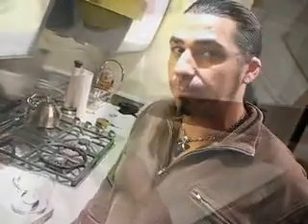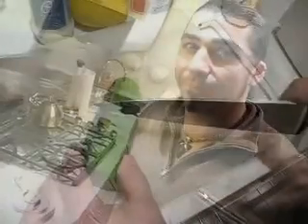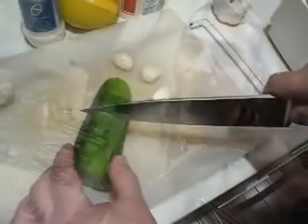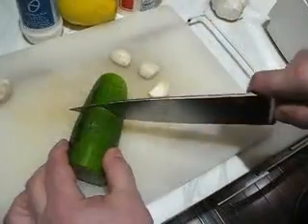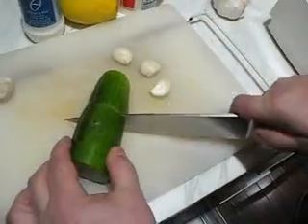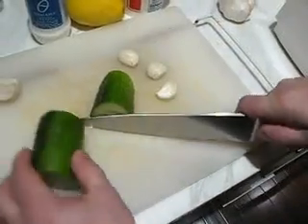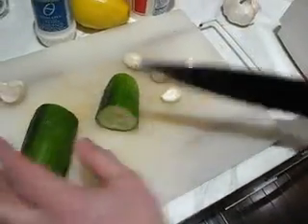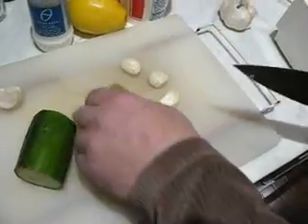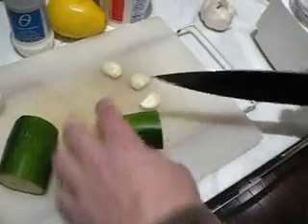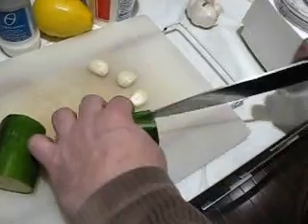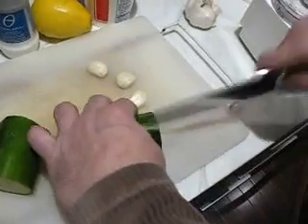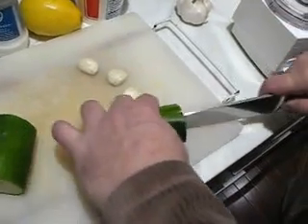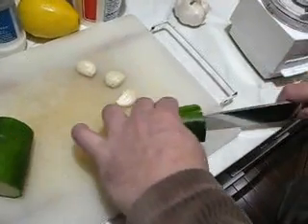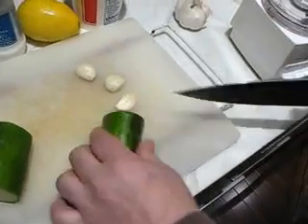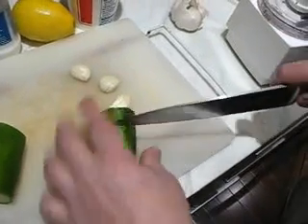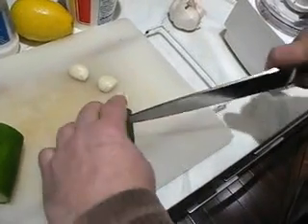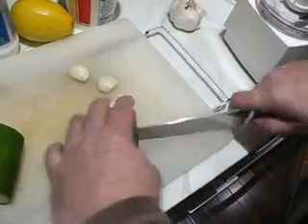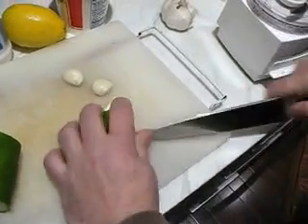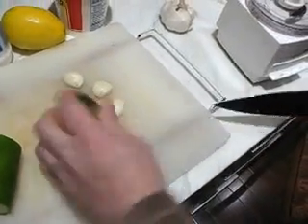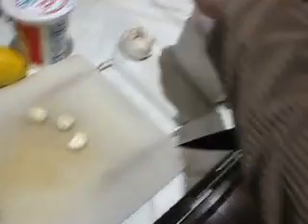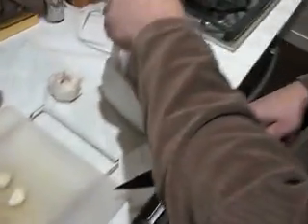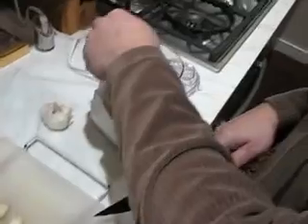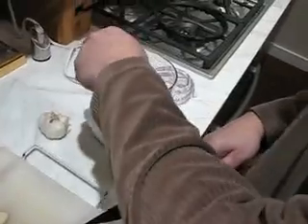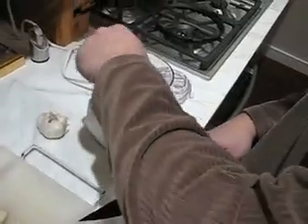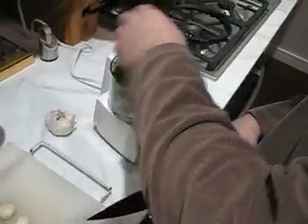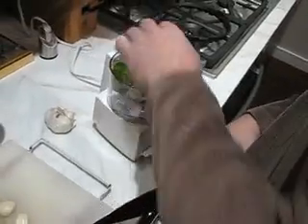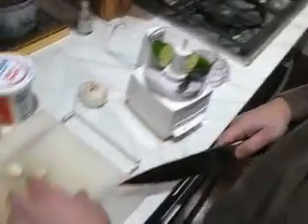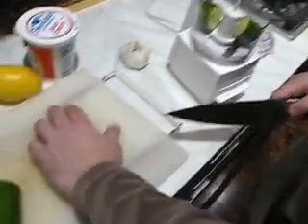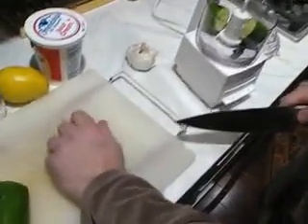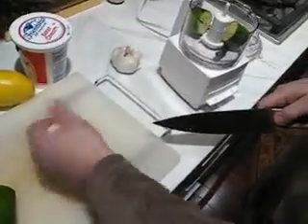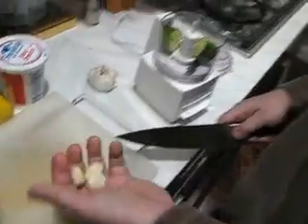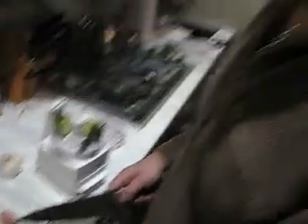All you're going to do is cut a quarter of a cucumber, depending on how big it is. I'm going to slice it up in a couple of pieces so it'll fit in the Cuisinart. And add garlic to taste — I like a lot of garlic, so I'm going to put three big cloves in.